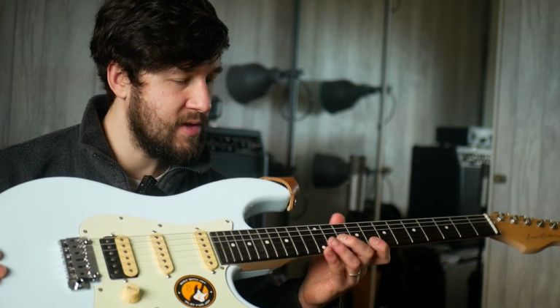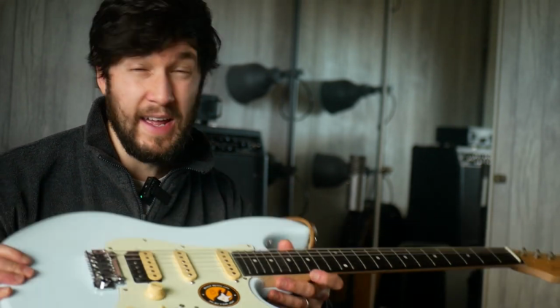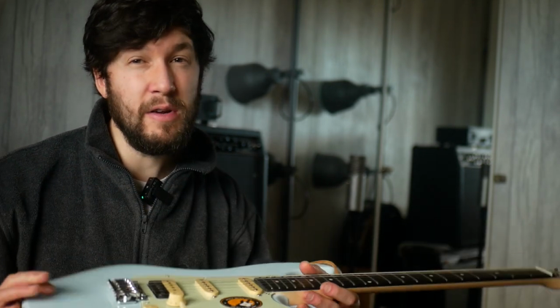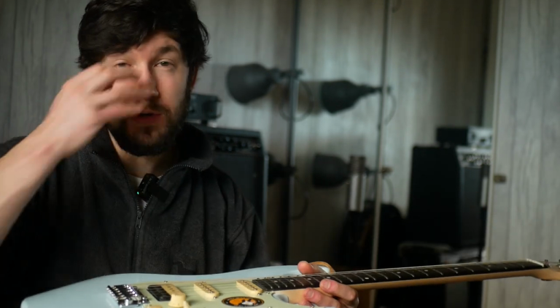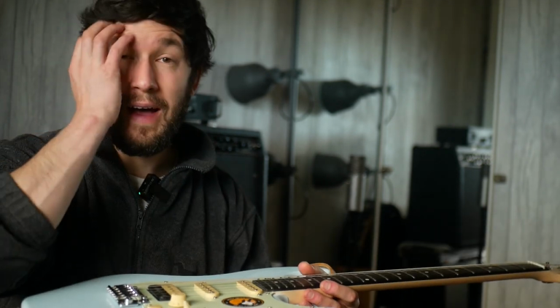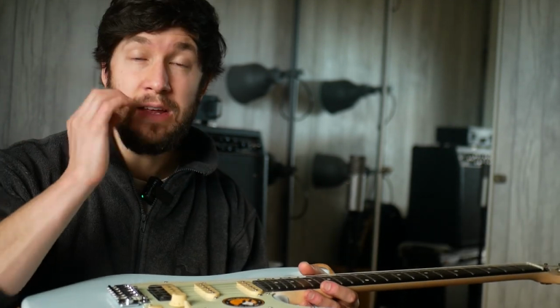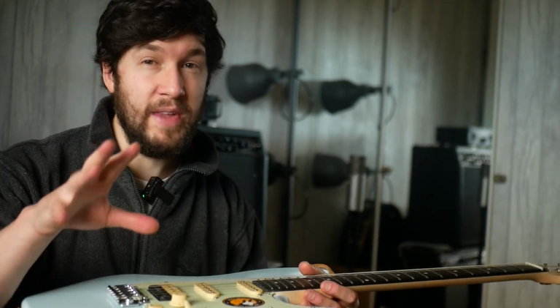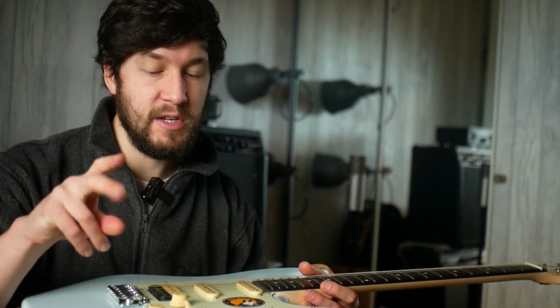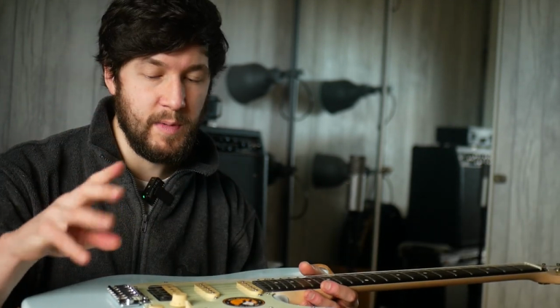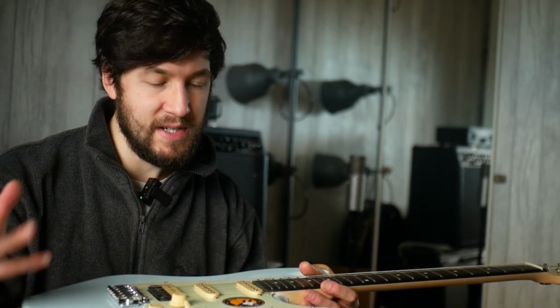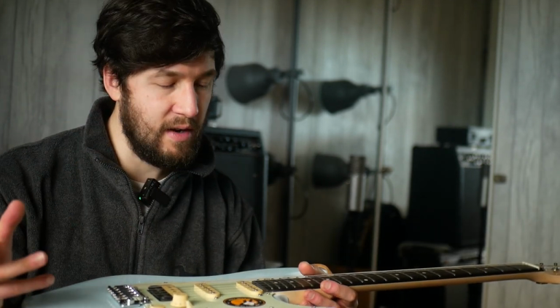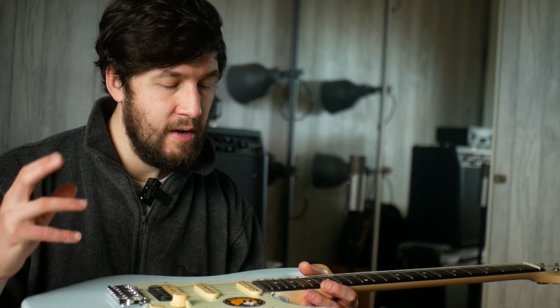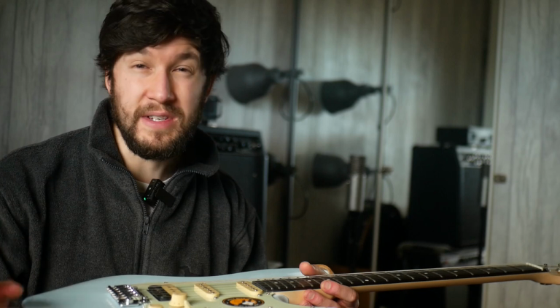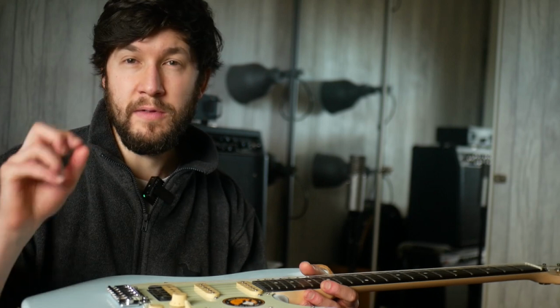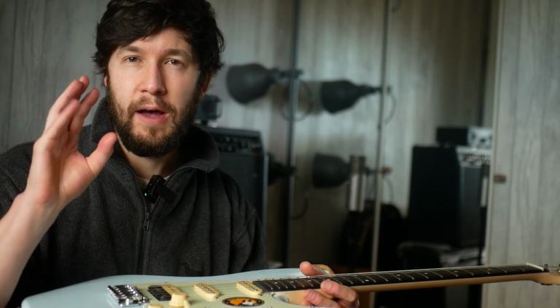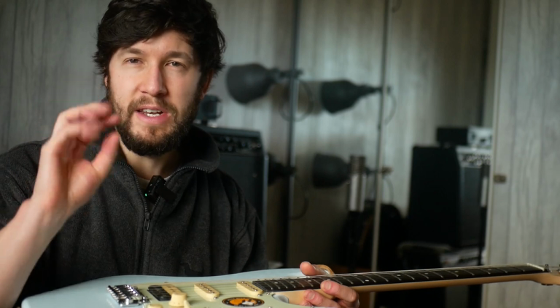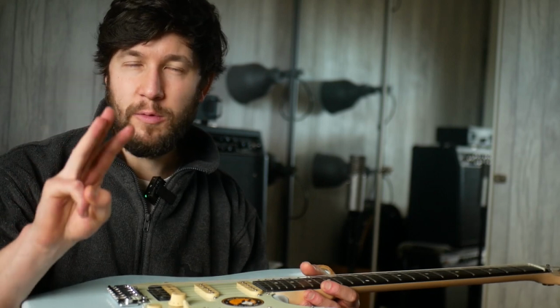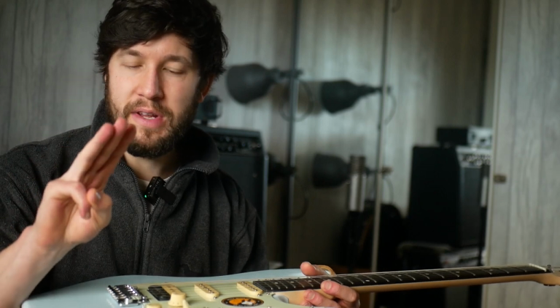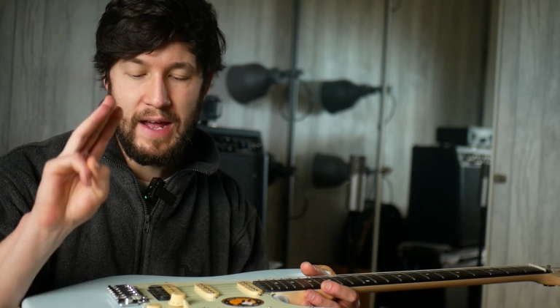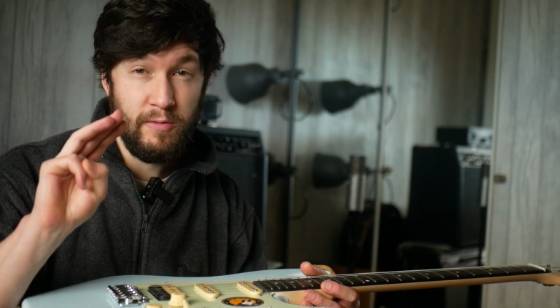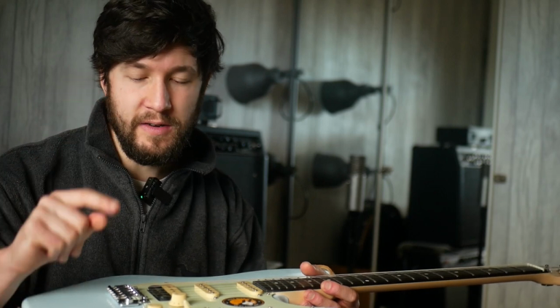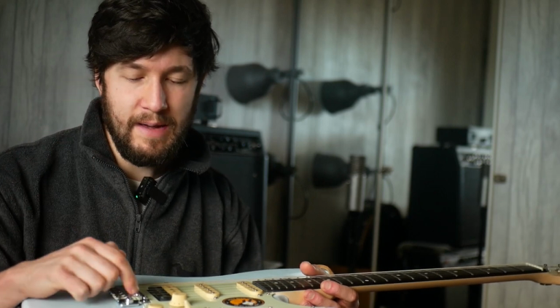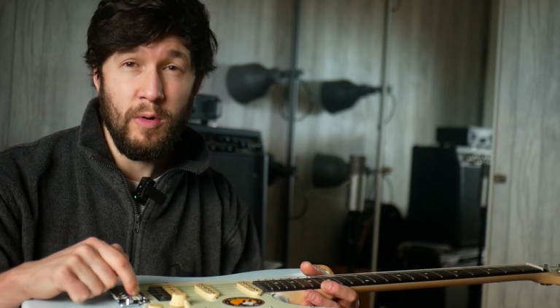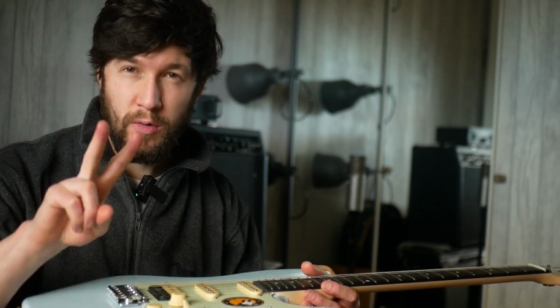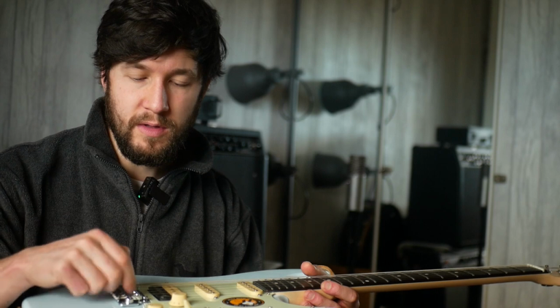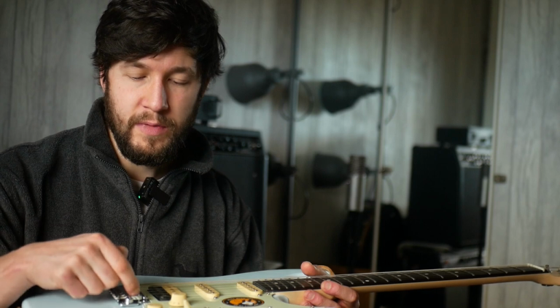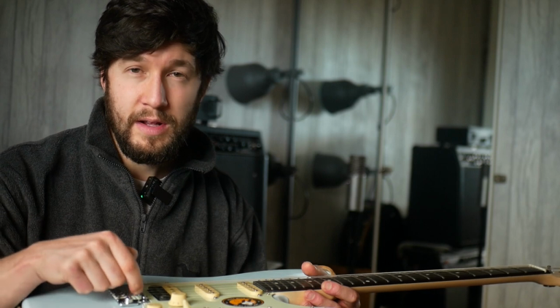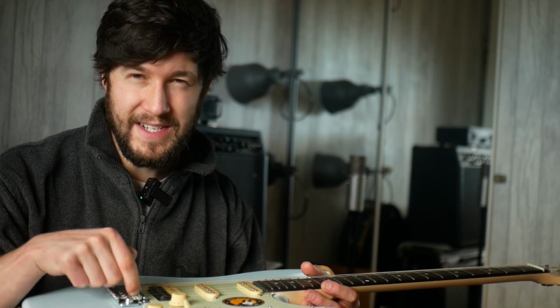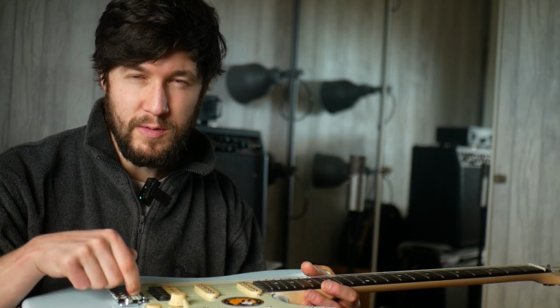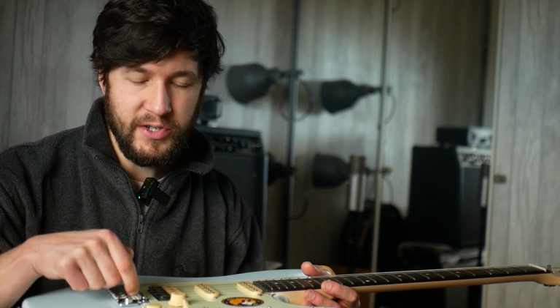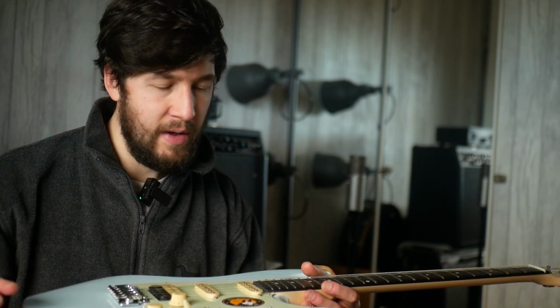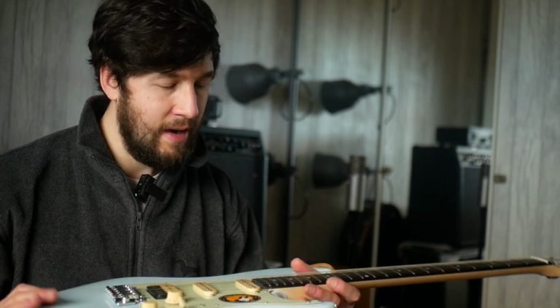Let me know your thoughts if you've had any negative or positive experience with the PRS Silver Sky. In general, the three that I've had have been really good, except on two of them the saddles were a bit sharp.